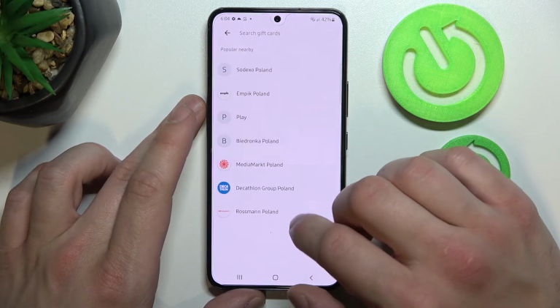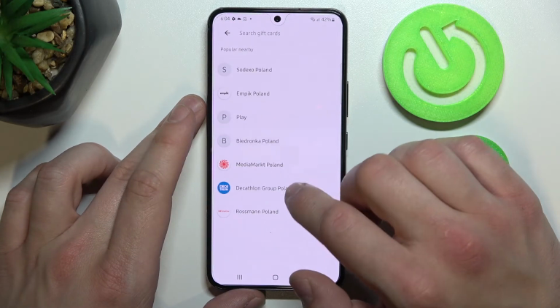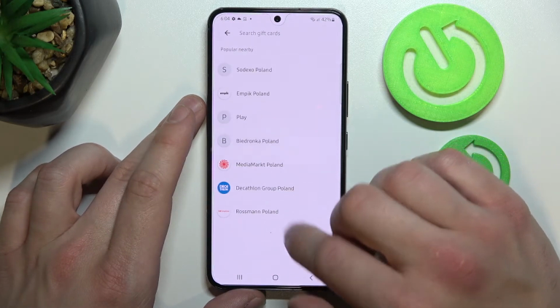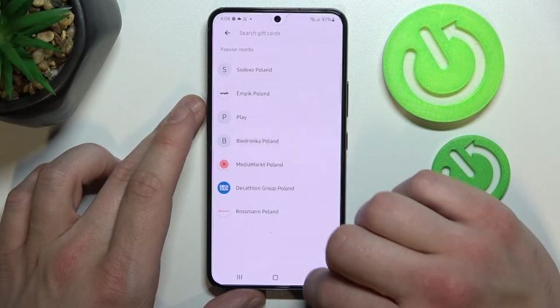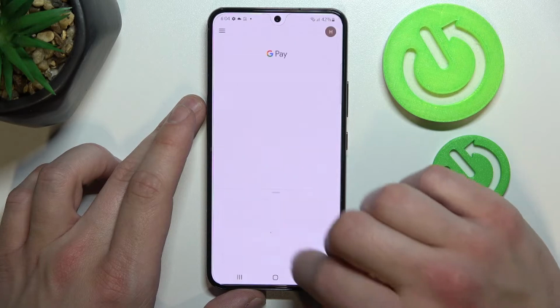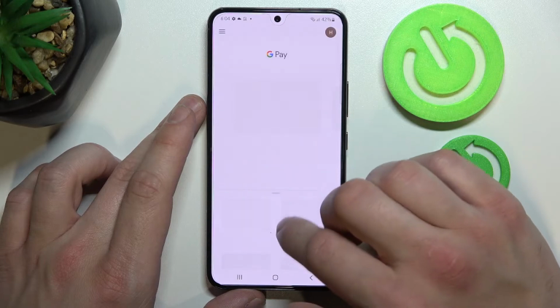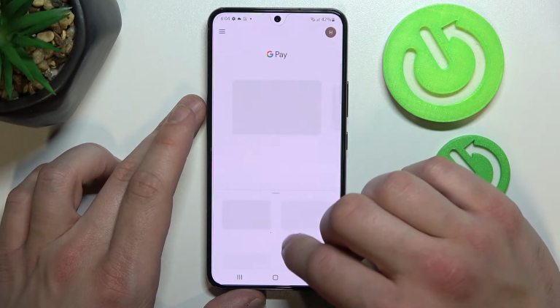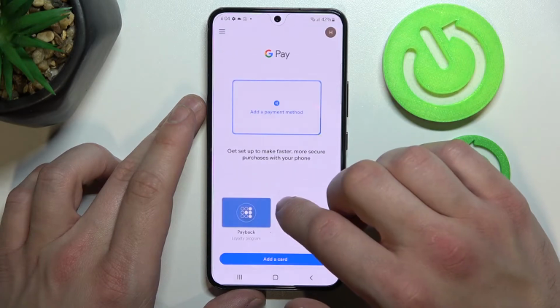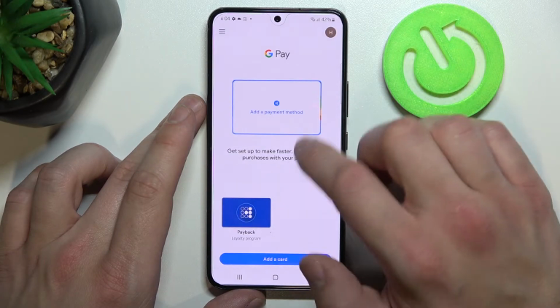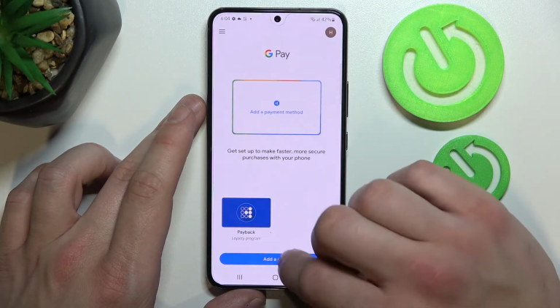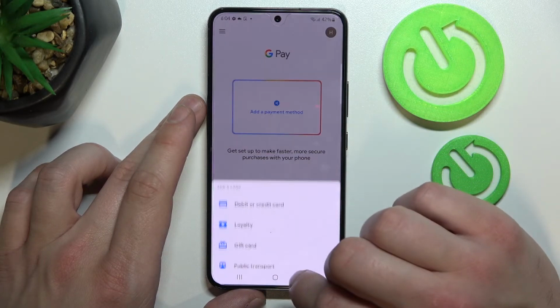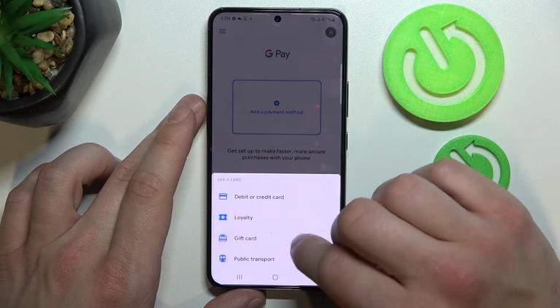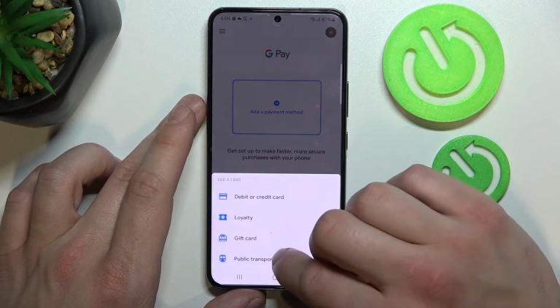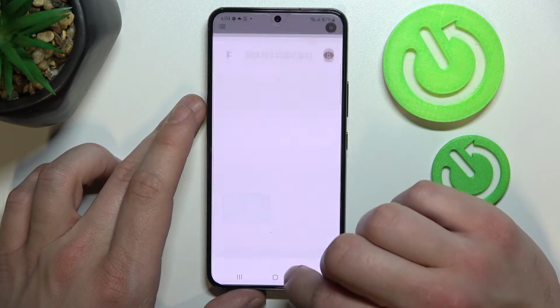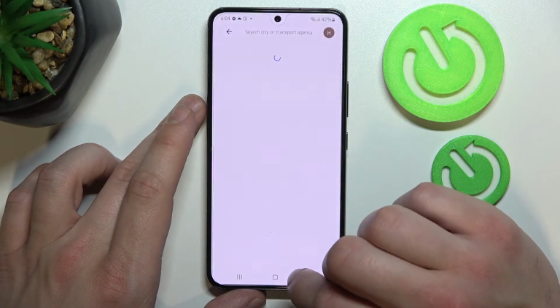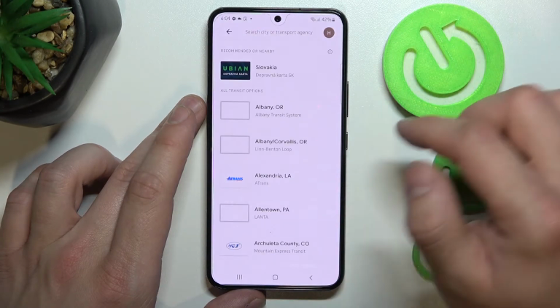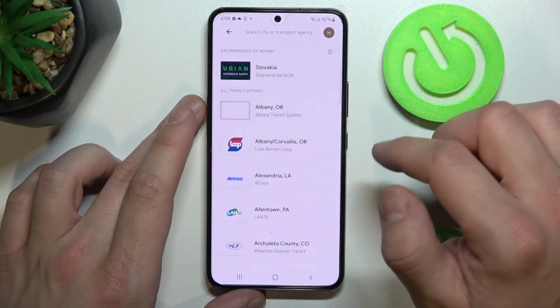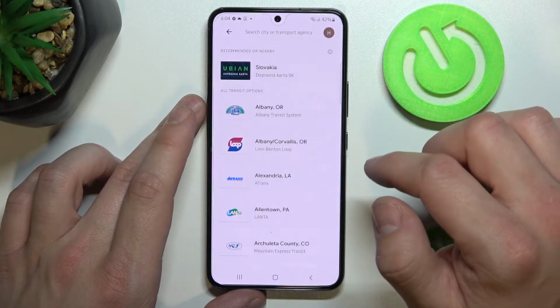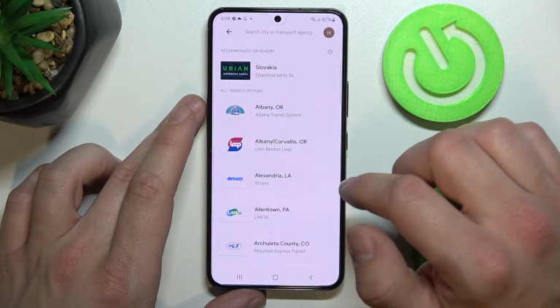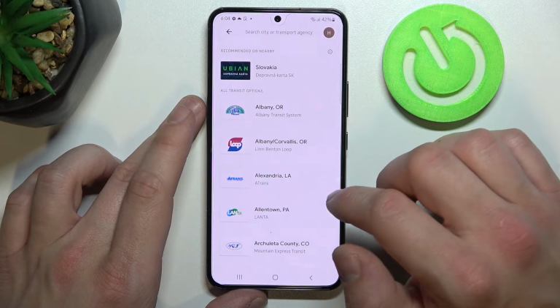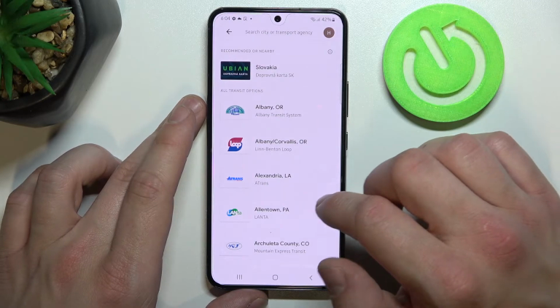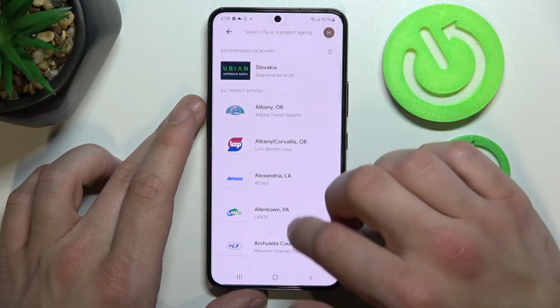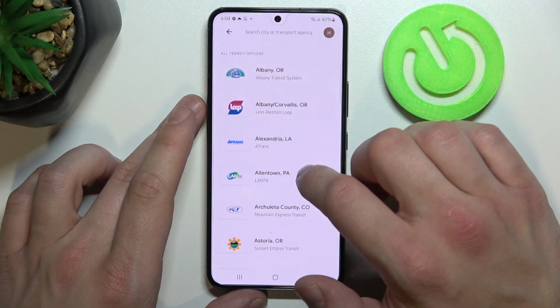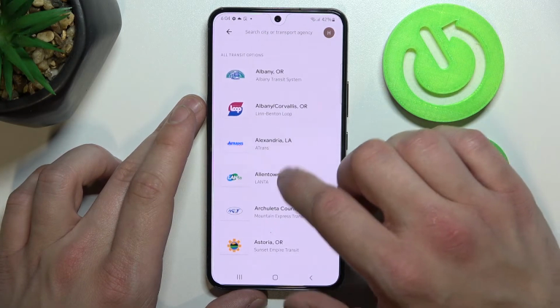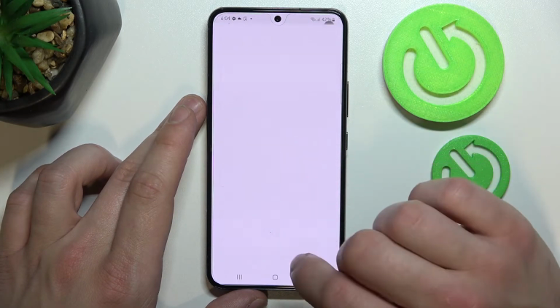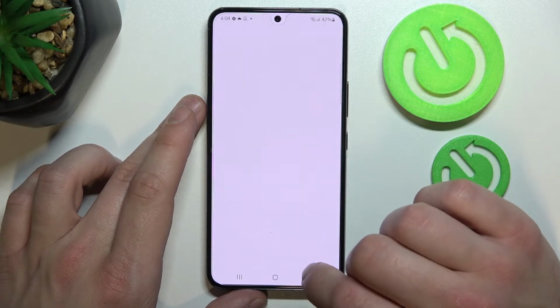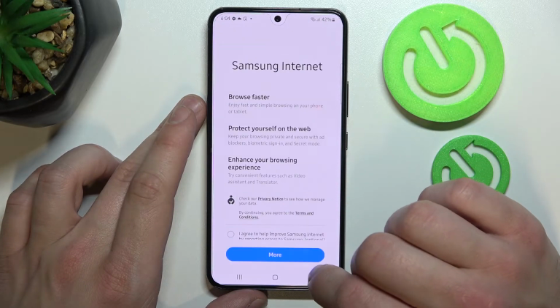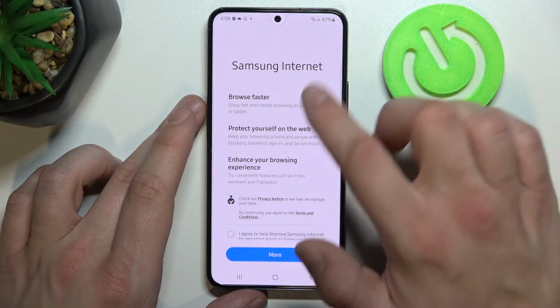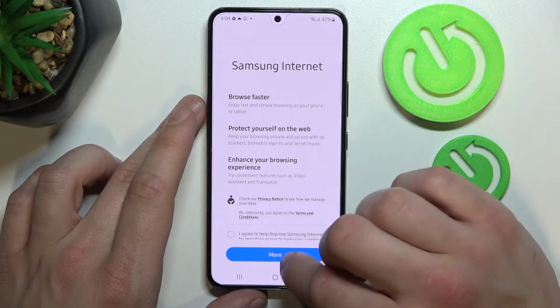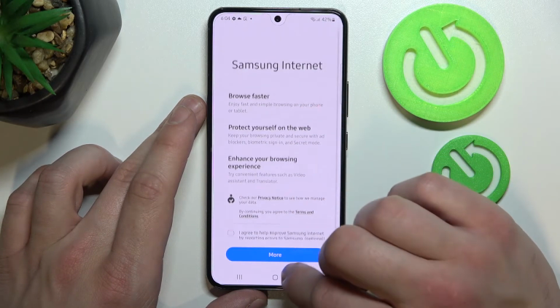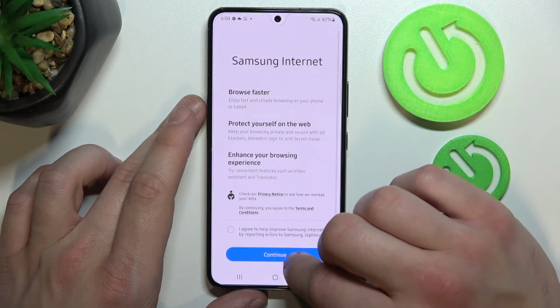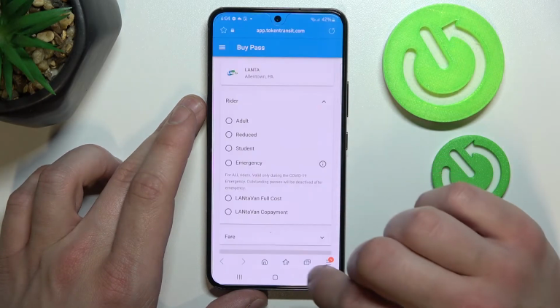The last card you can add is public transport. If you are able to find your public transport, select it and you'll be redirected to a website where you have to finish the online form.